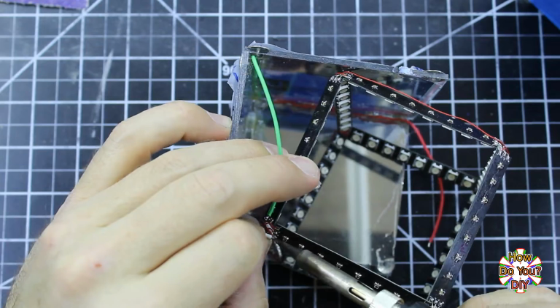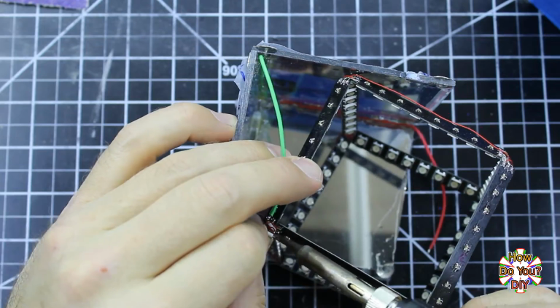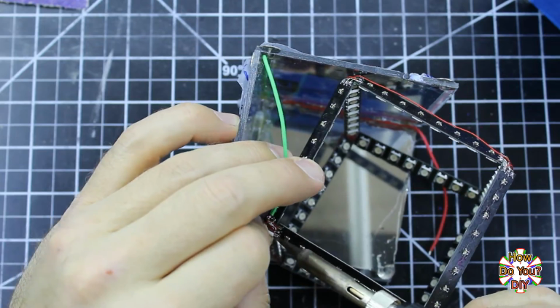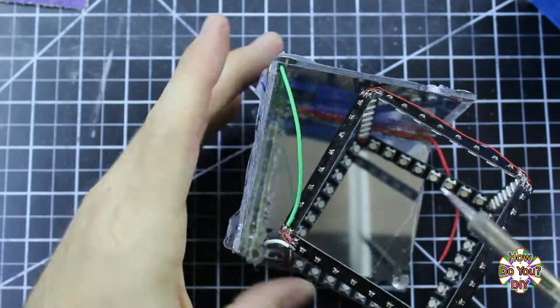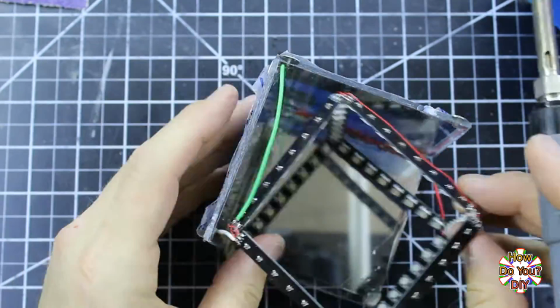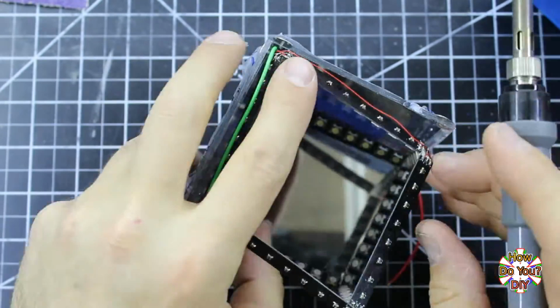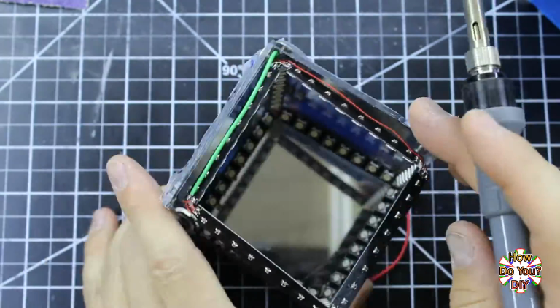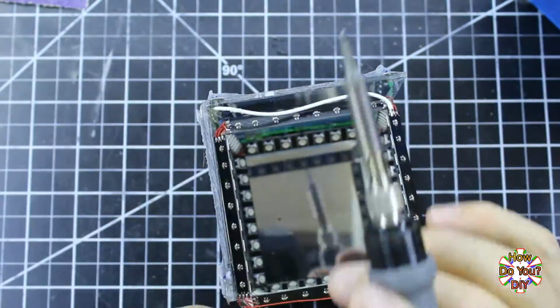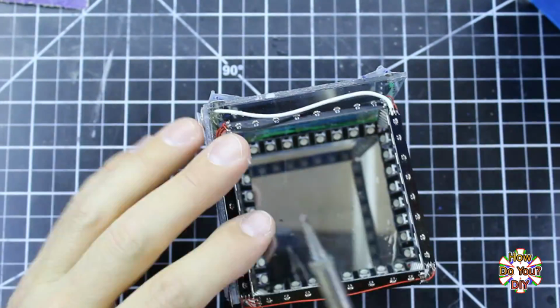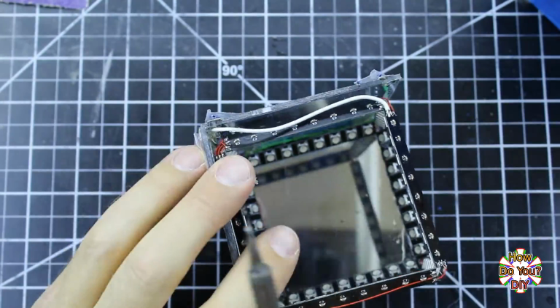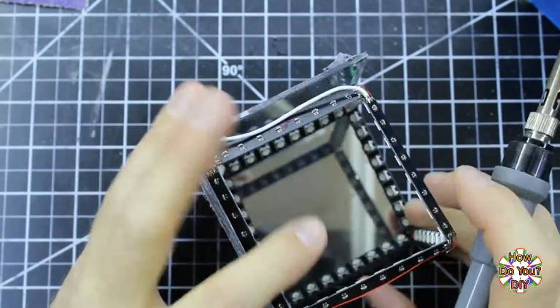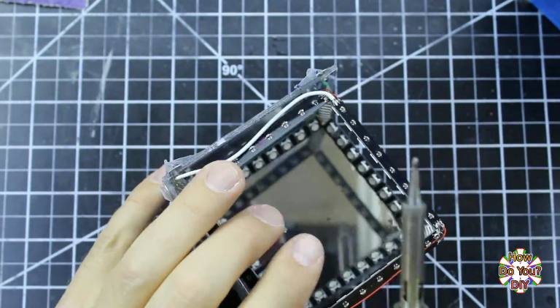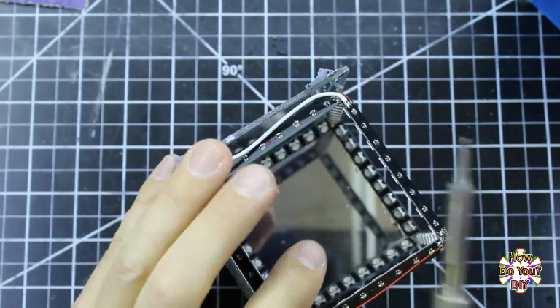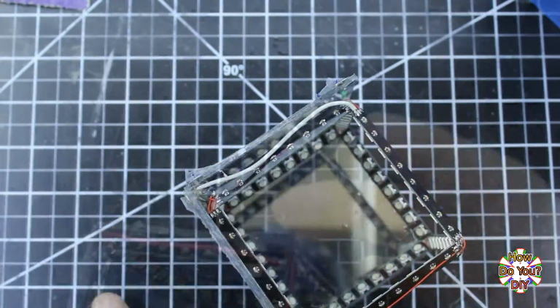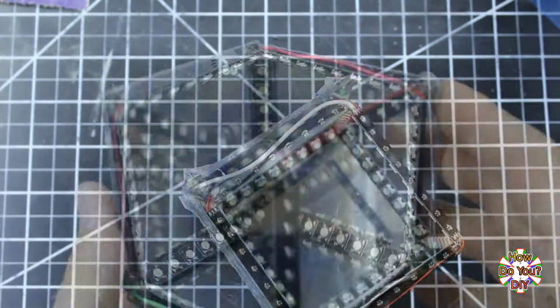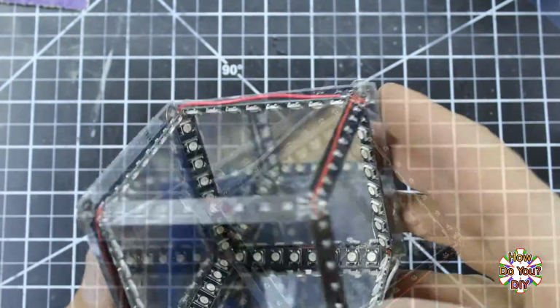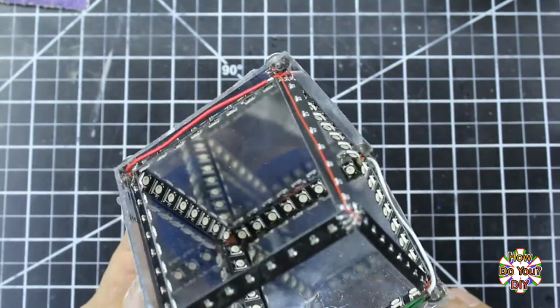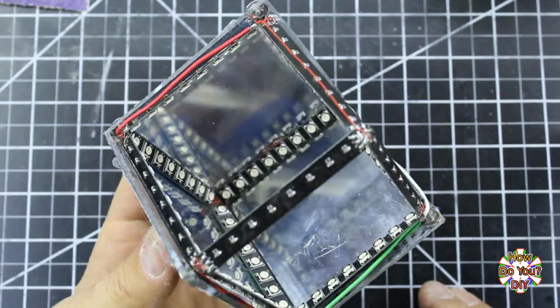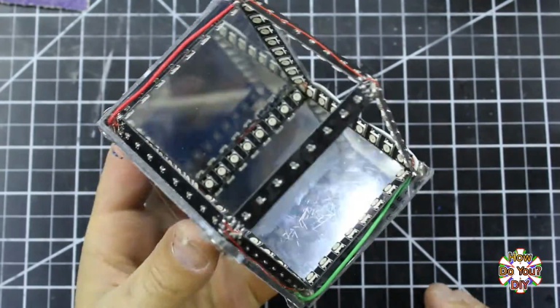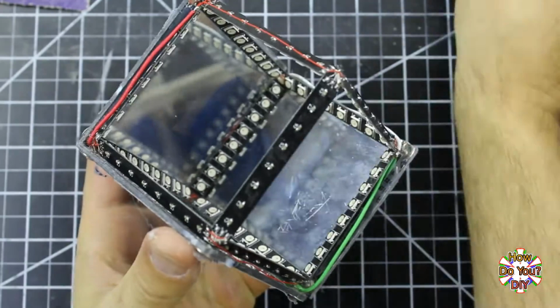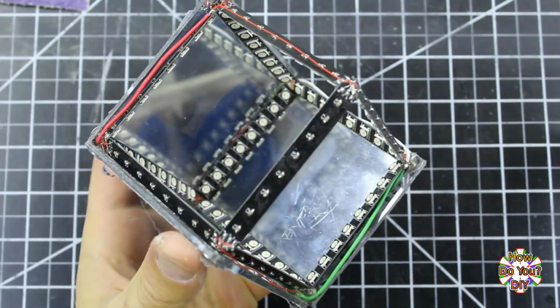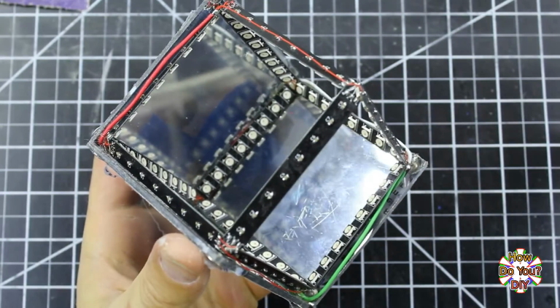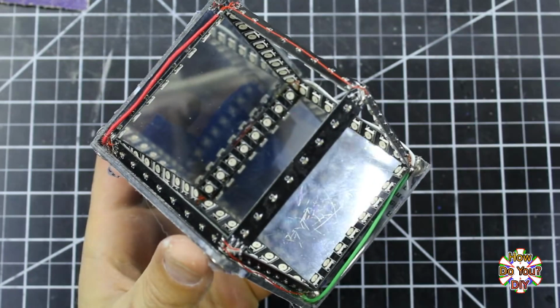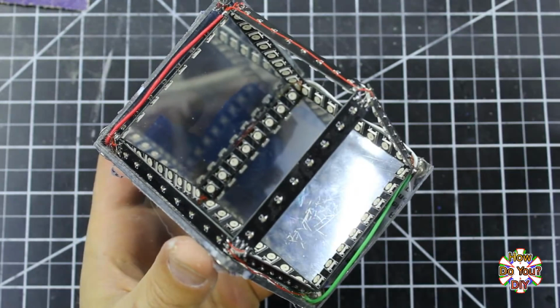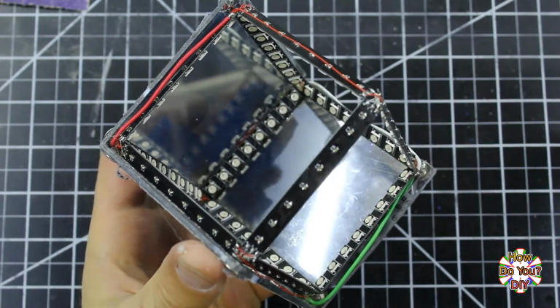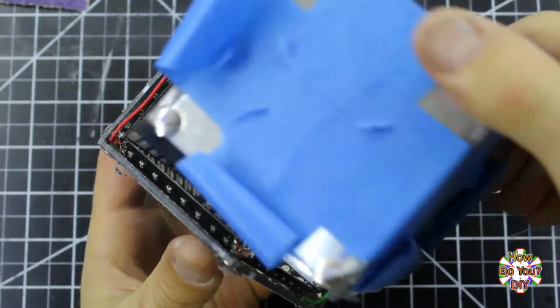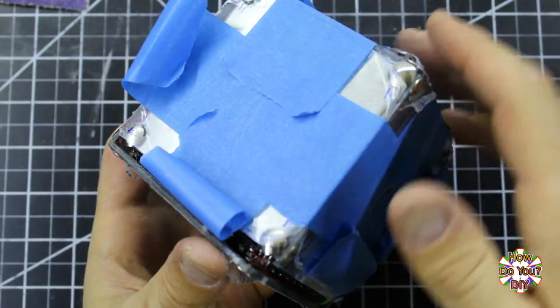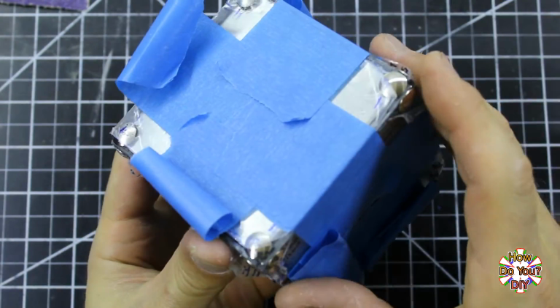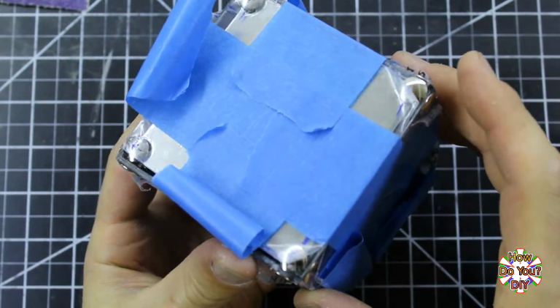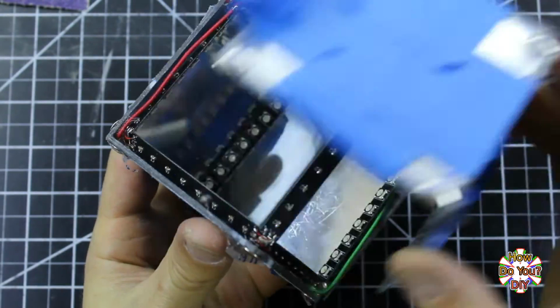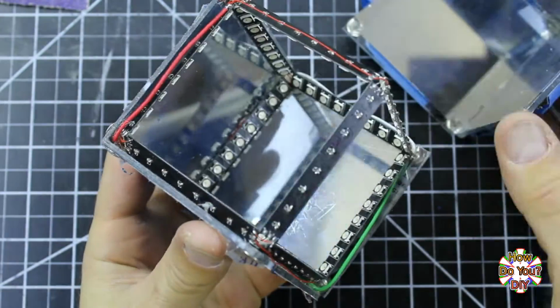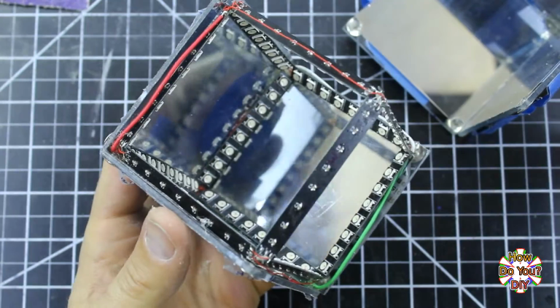Make sure to not mix these up. With these wires connected, I am ready to glue all of the sides into place.